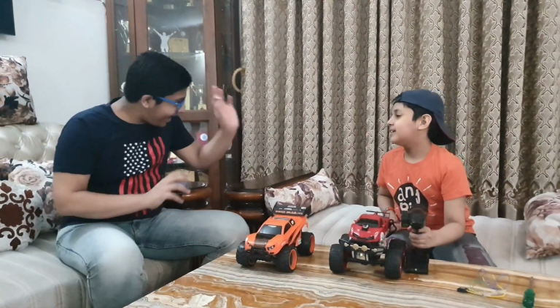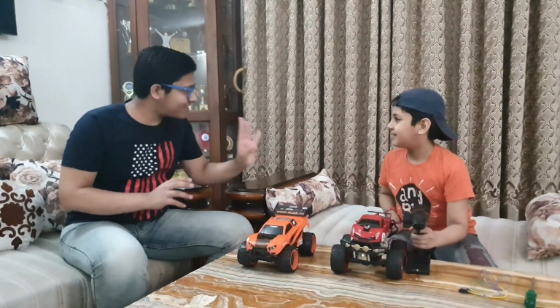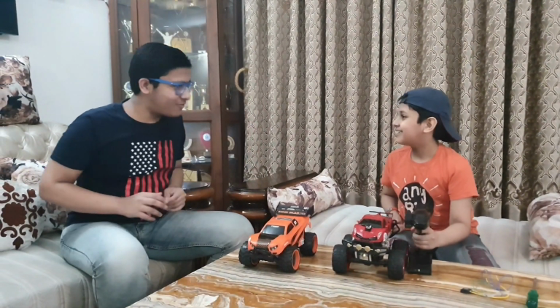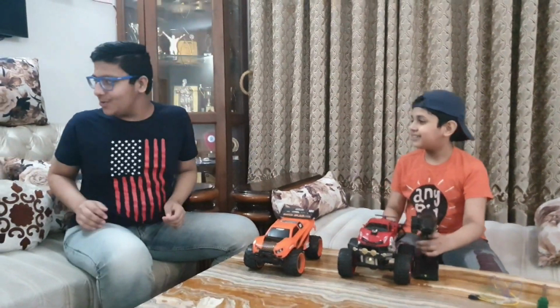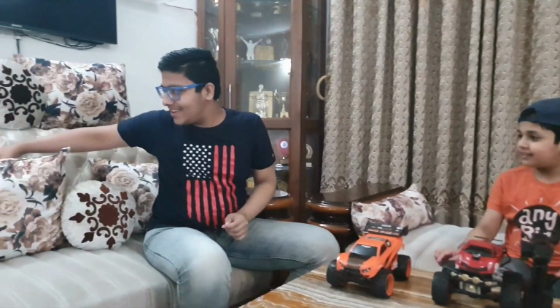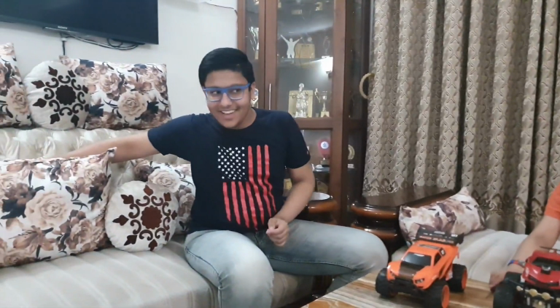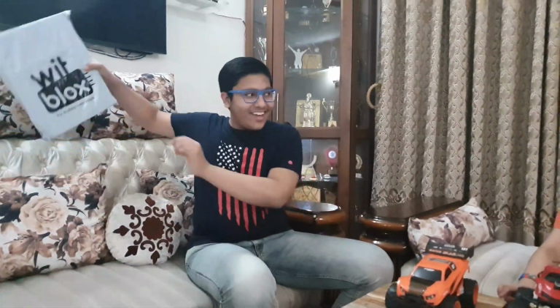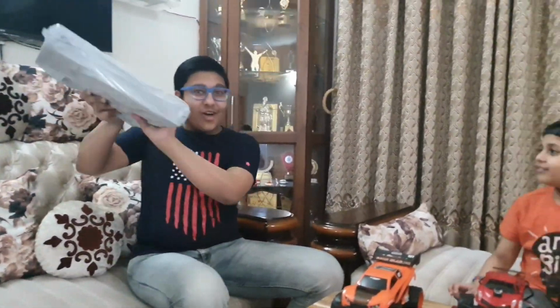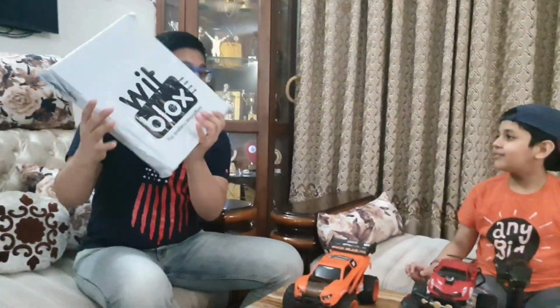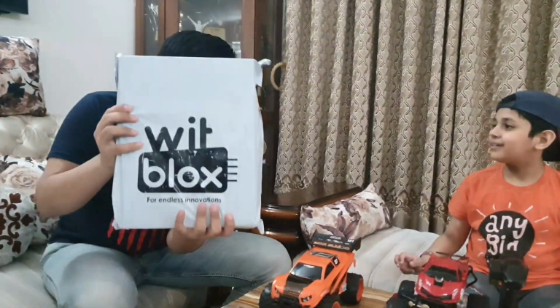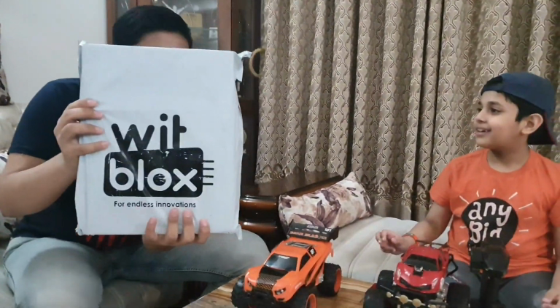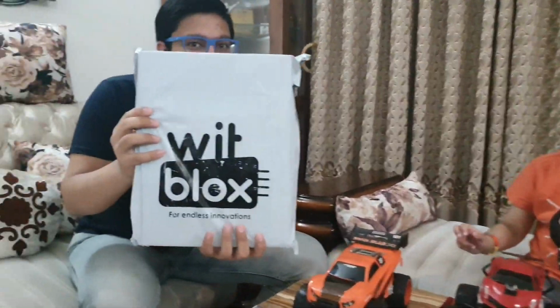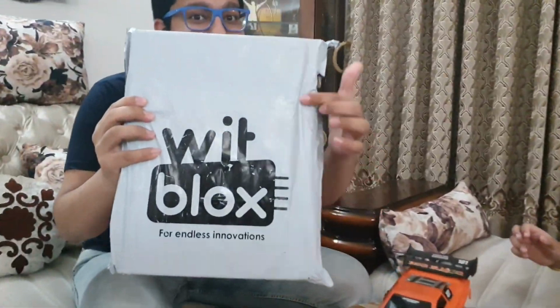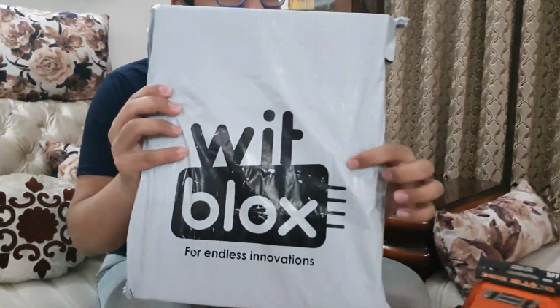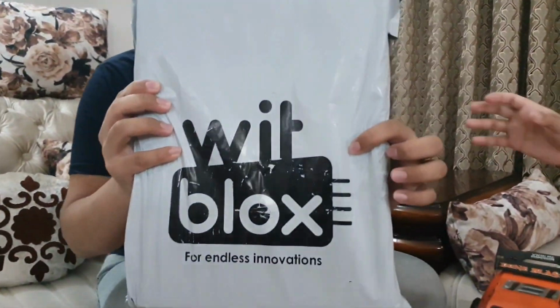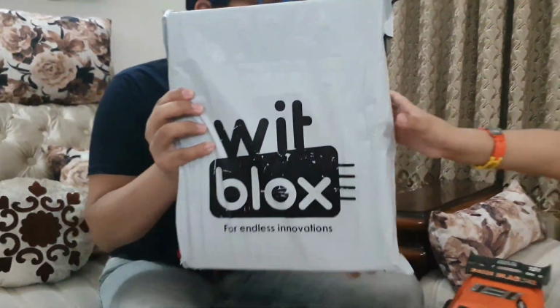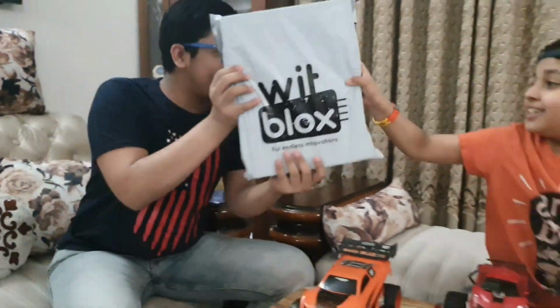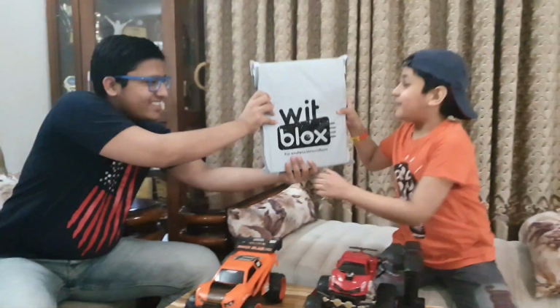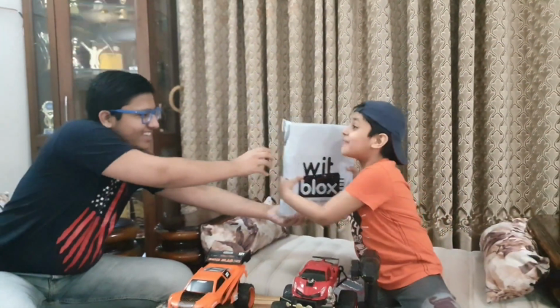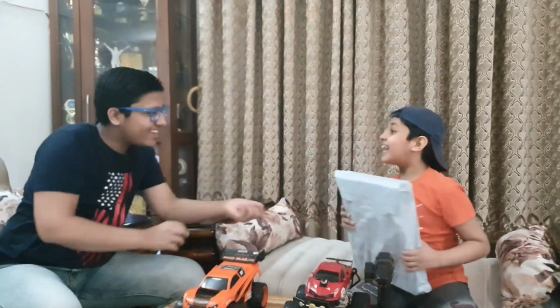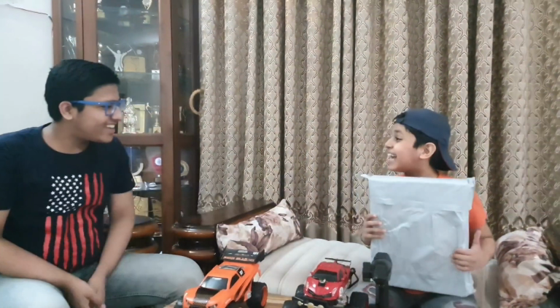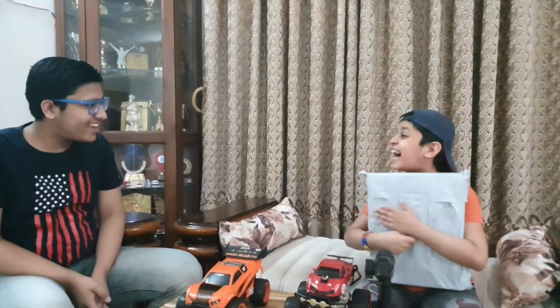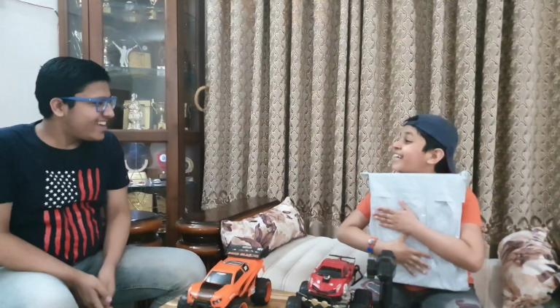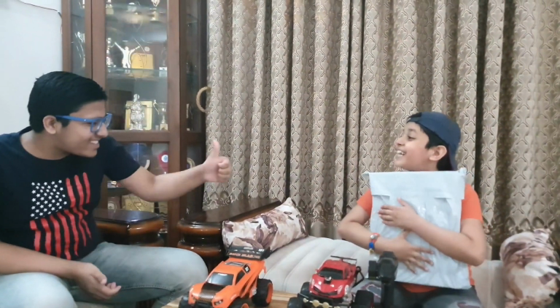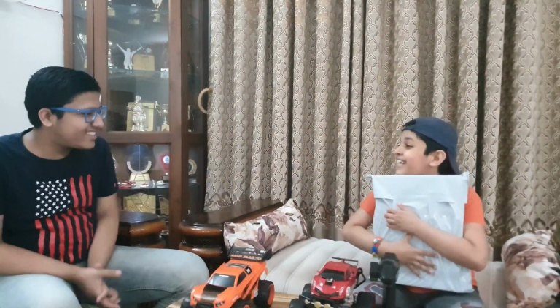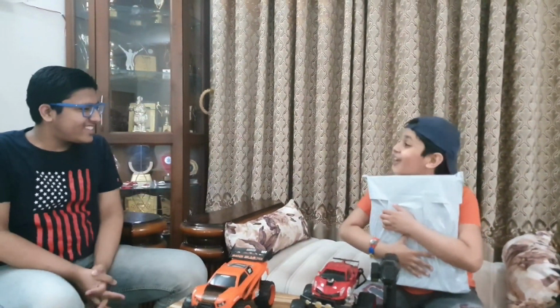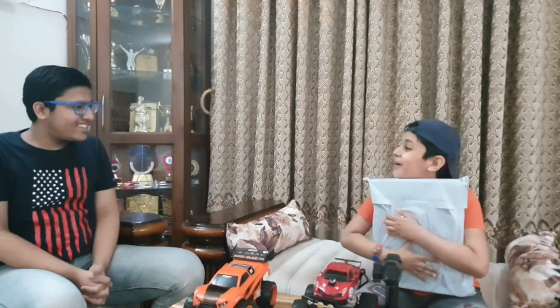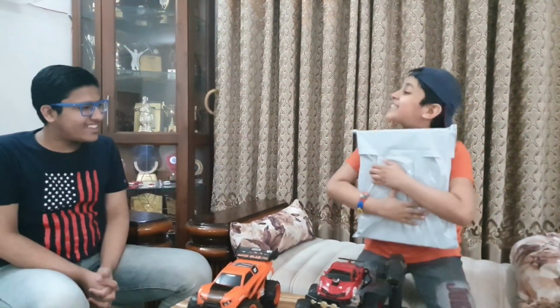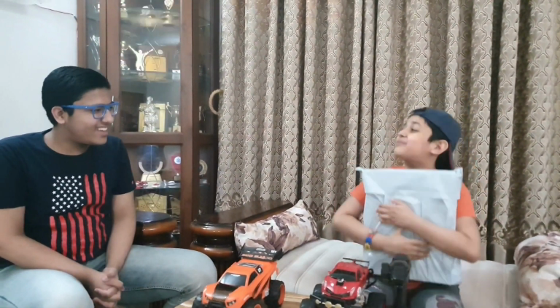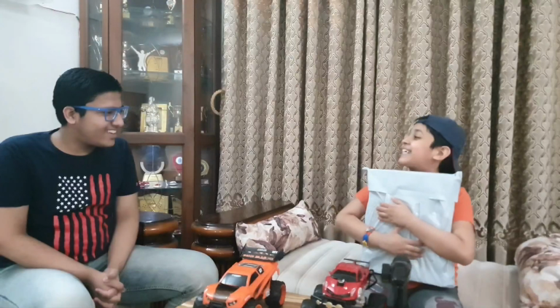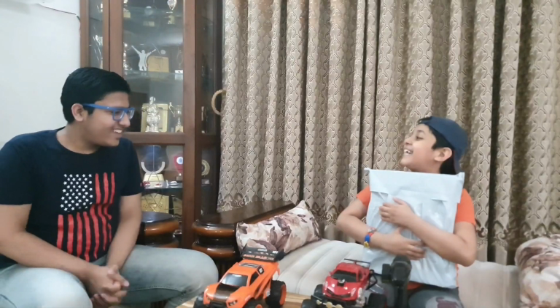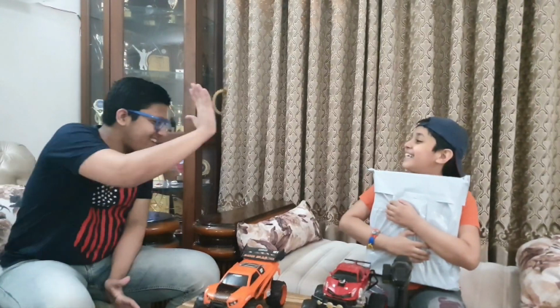I have something for you. WIT BLOCKS for Endless Innovations! Brother, get this! Yes! Come on, now let's do the unboxing! Yes!